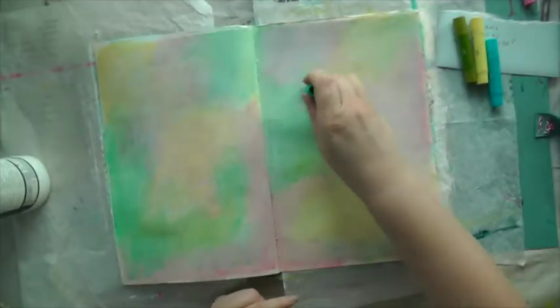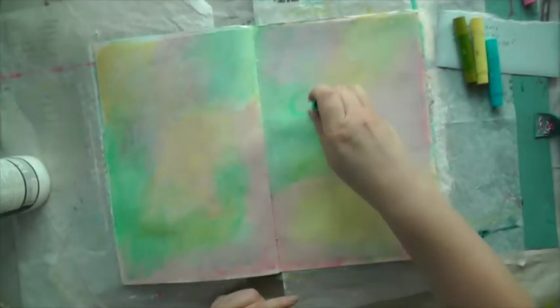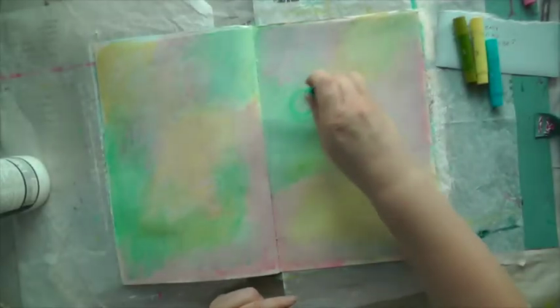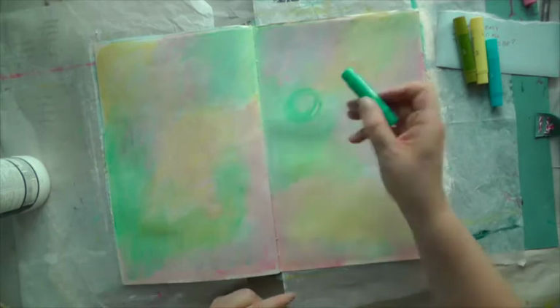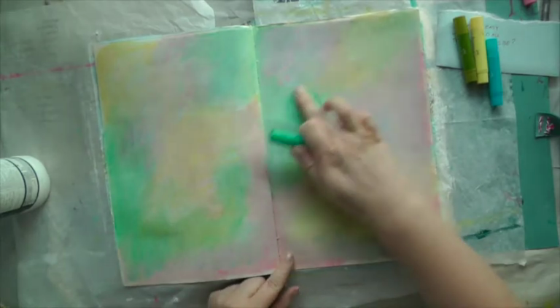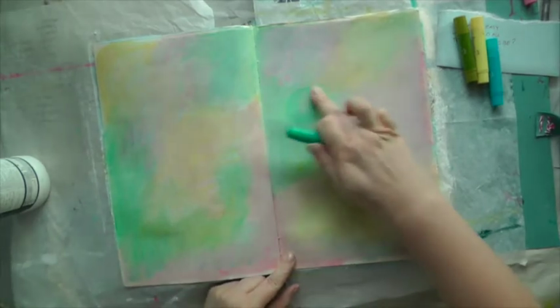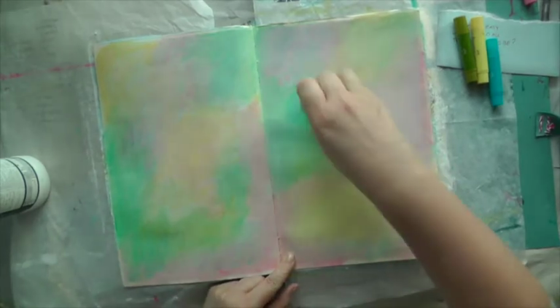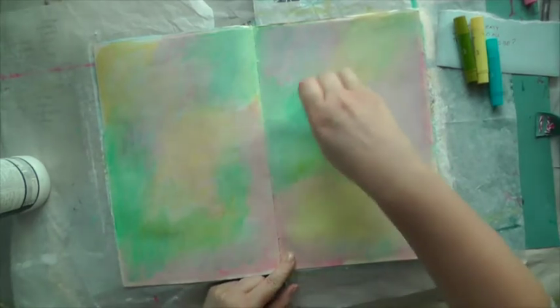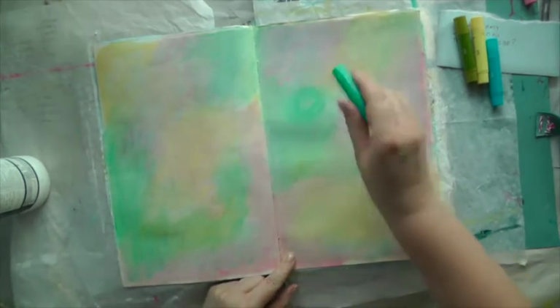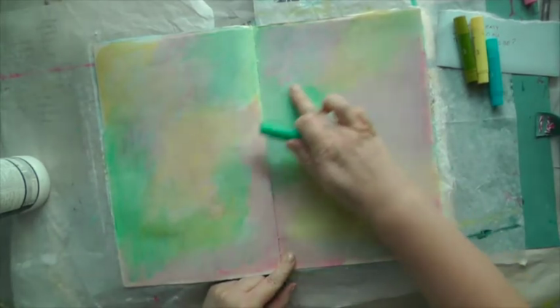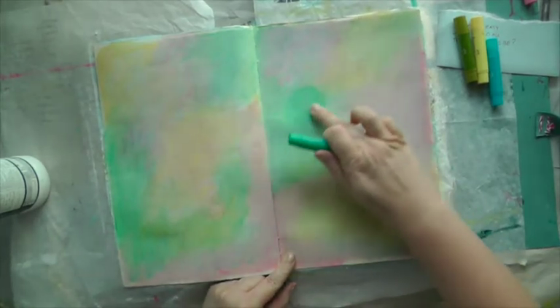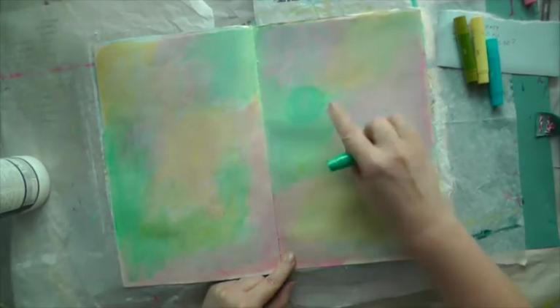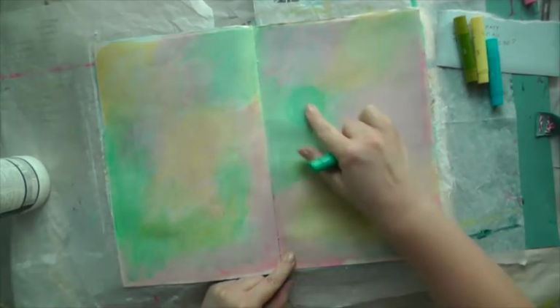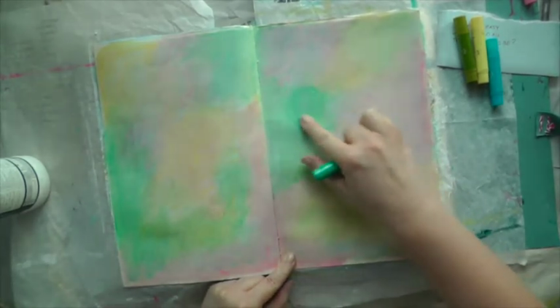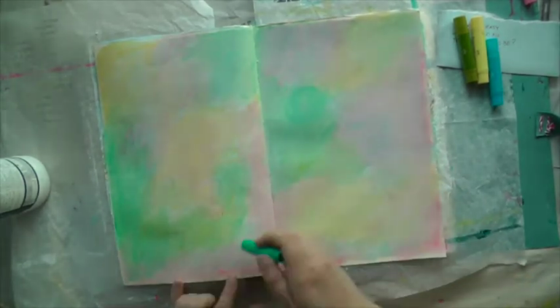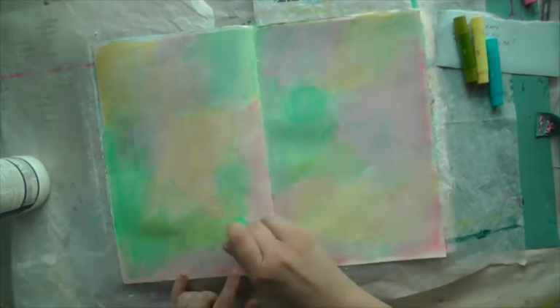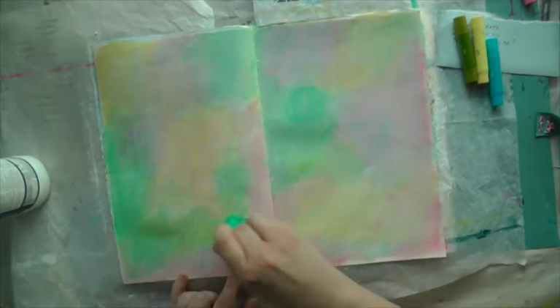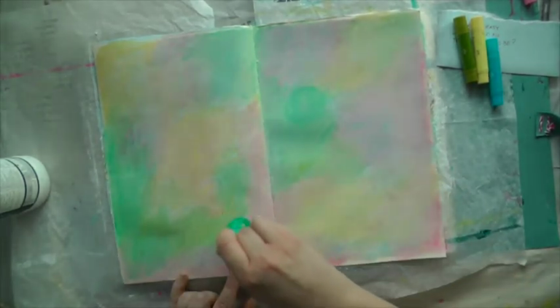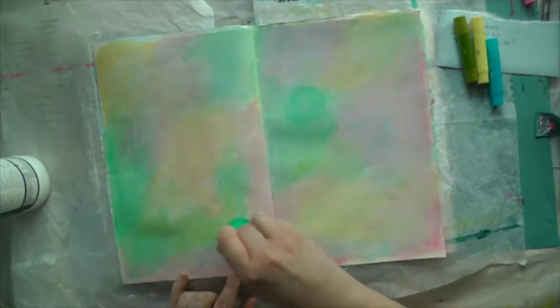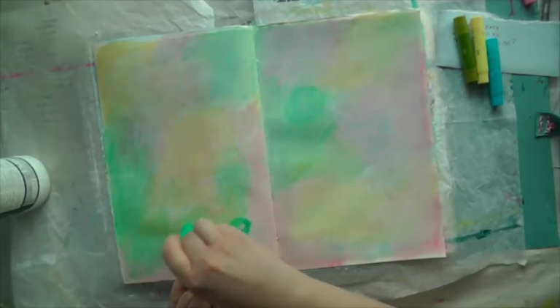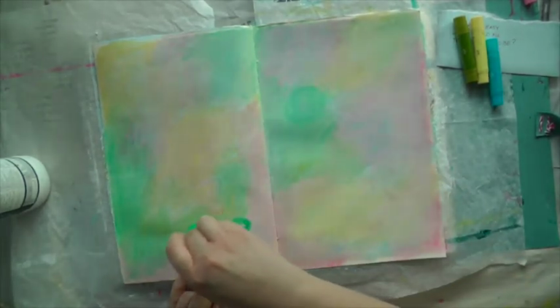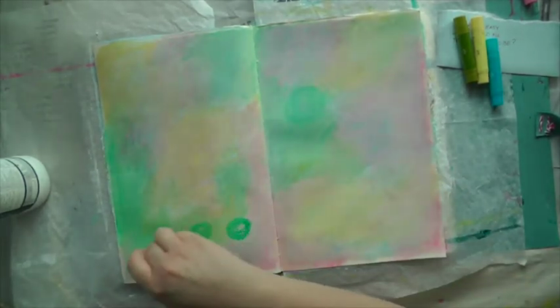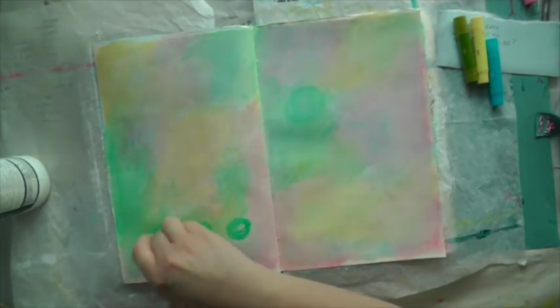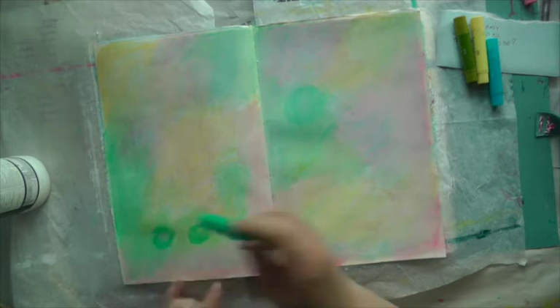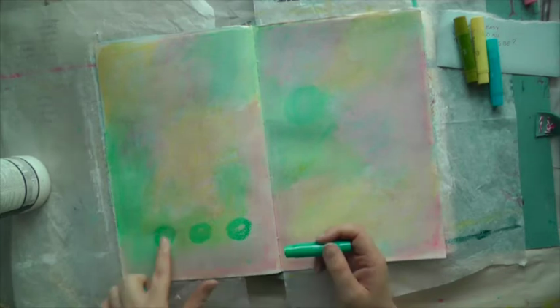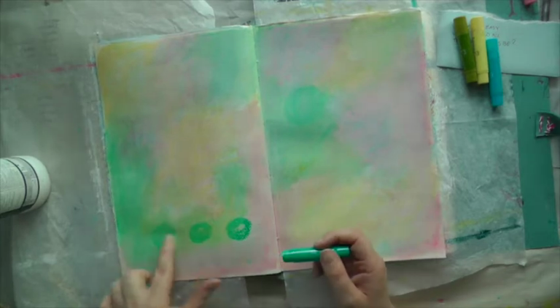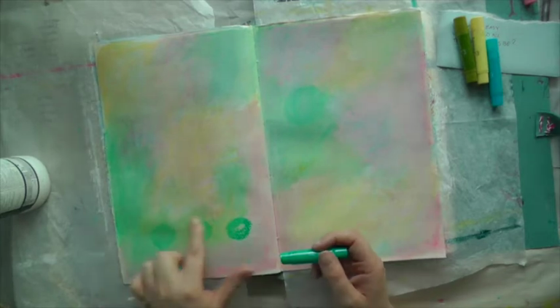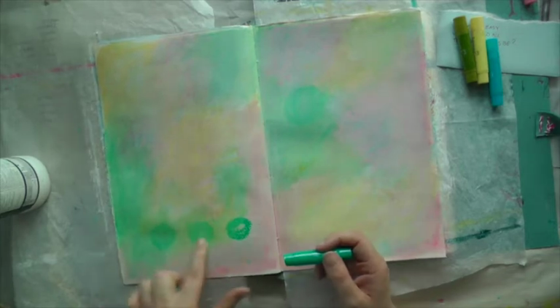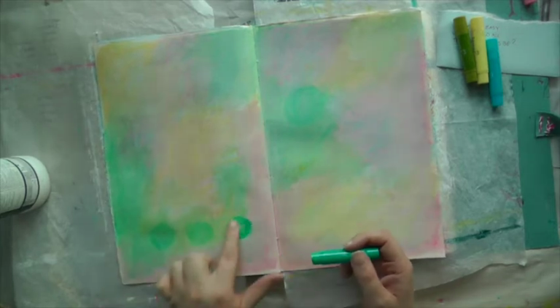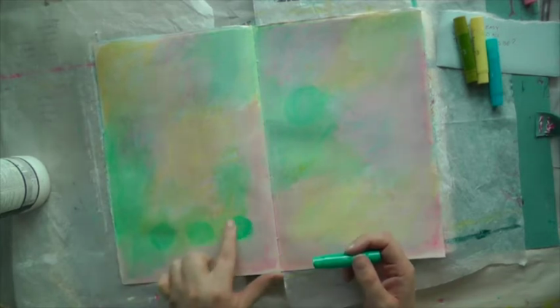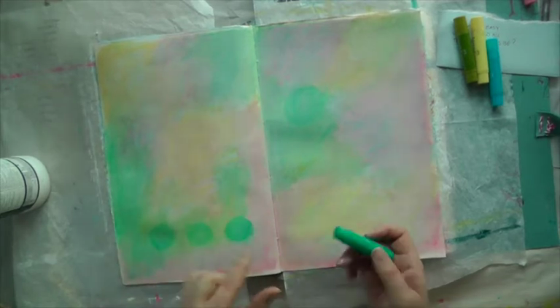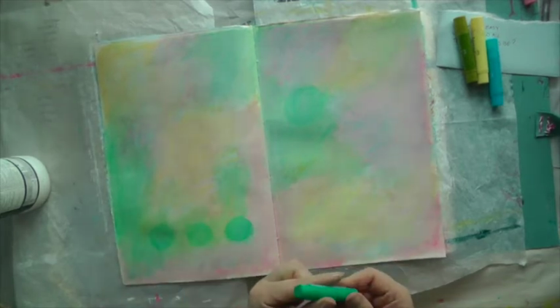Moving on to the next layer, I now use some of my Gelatos to add some random shapes onto the page and I blend them in with my finger.